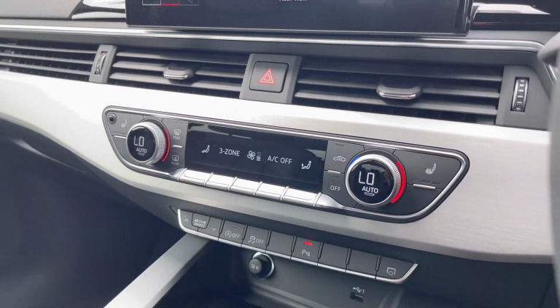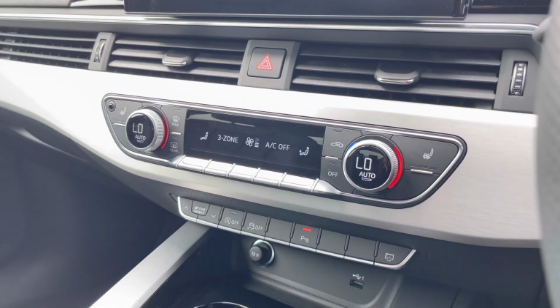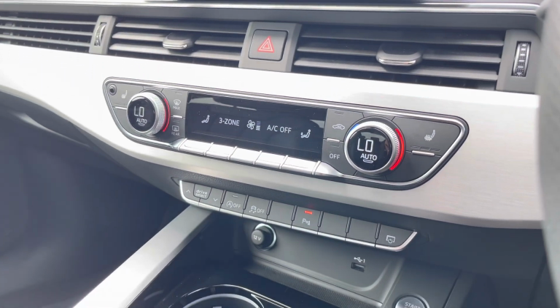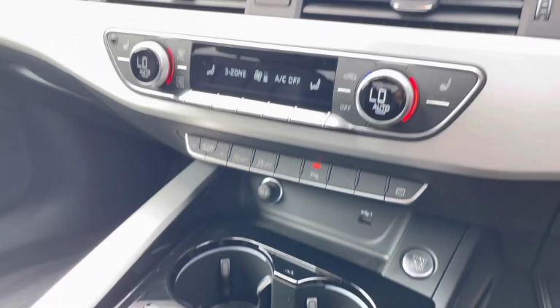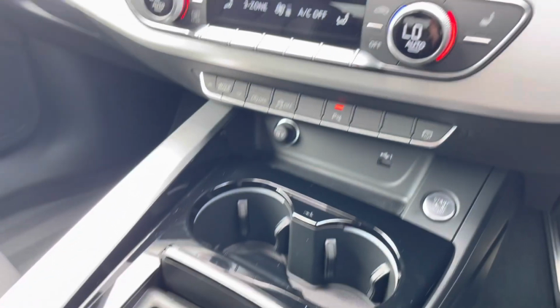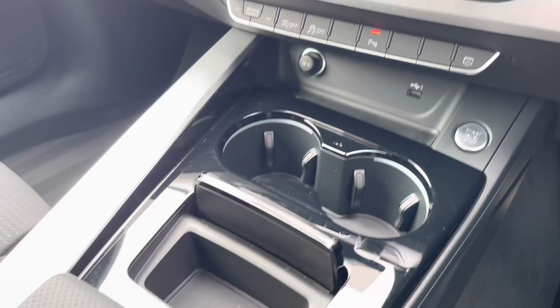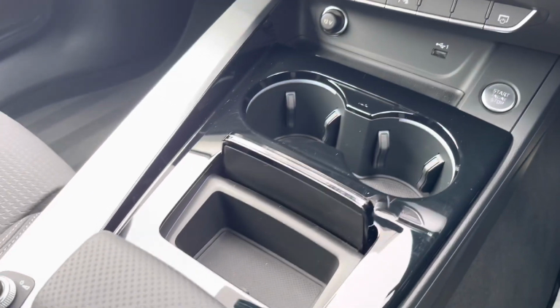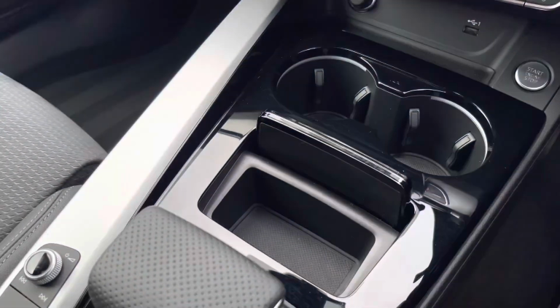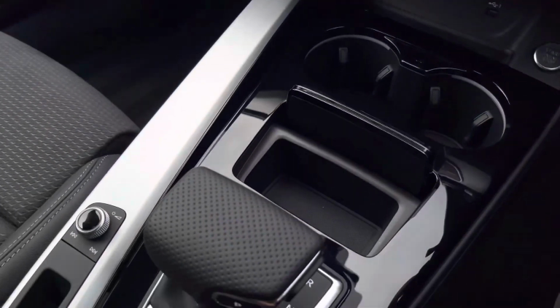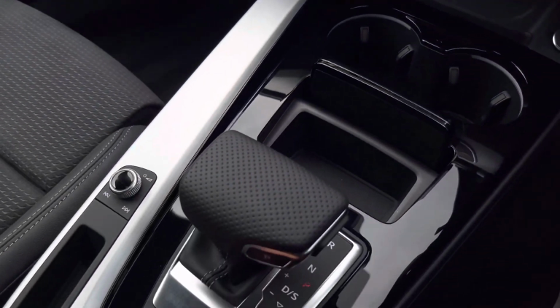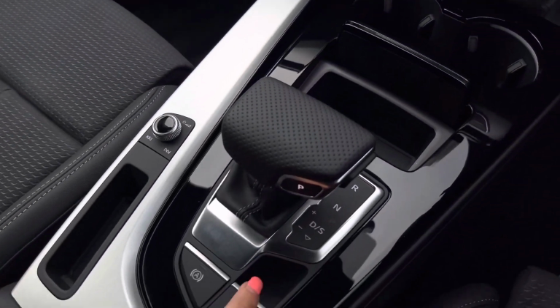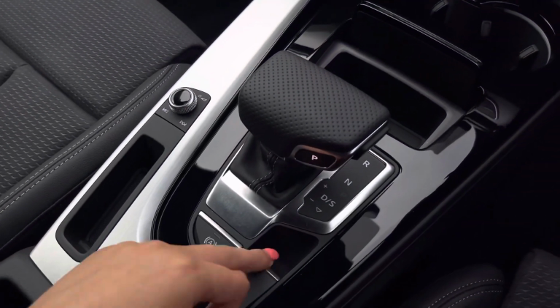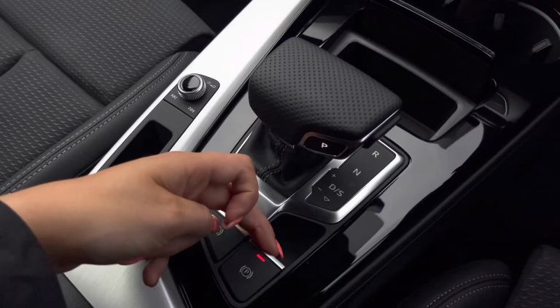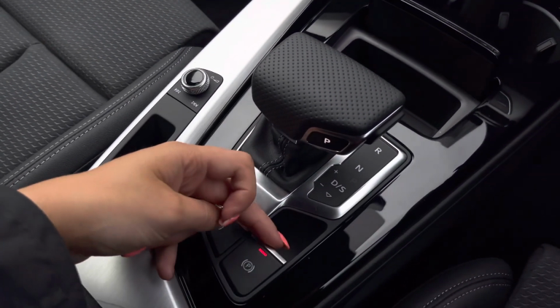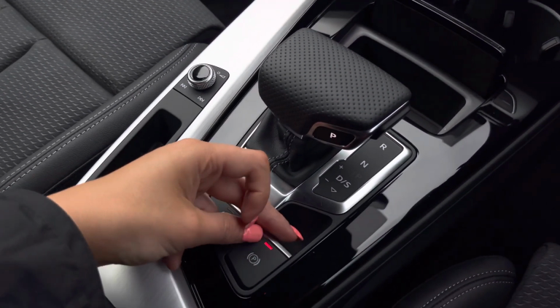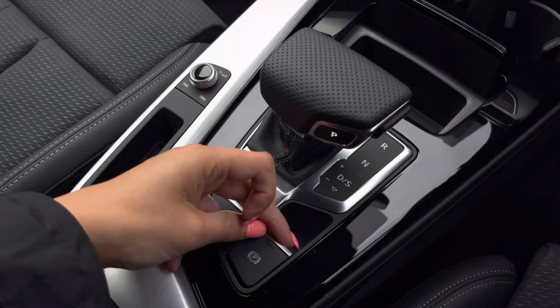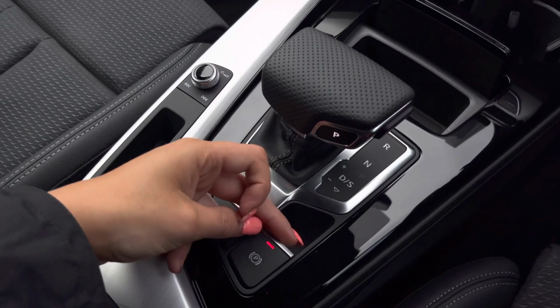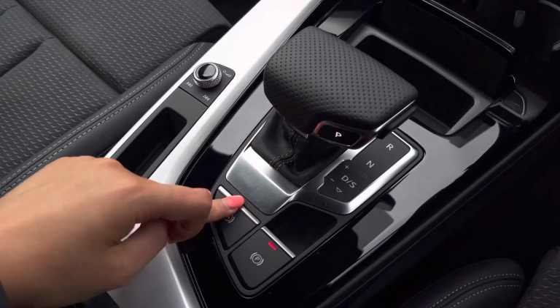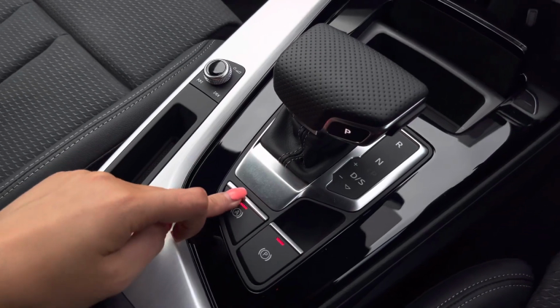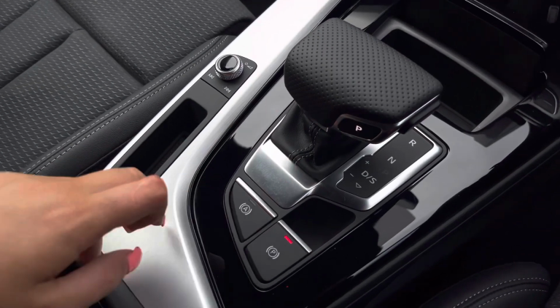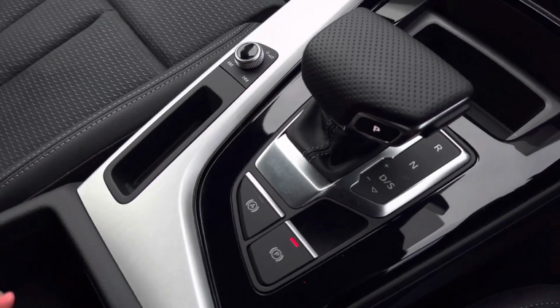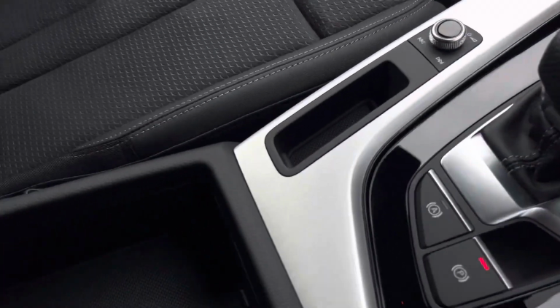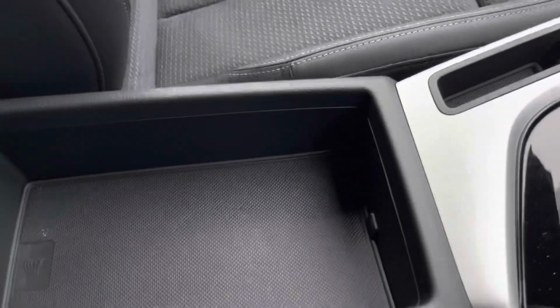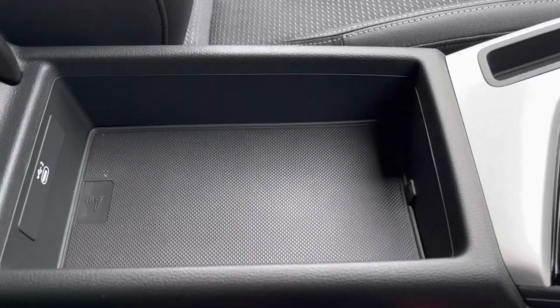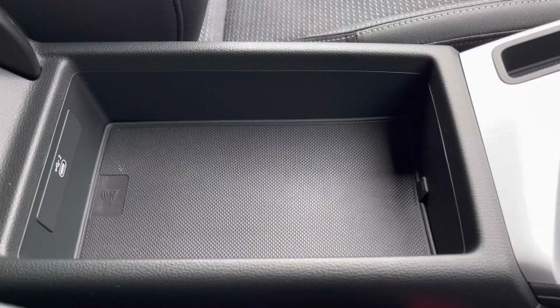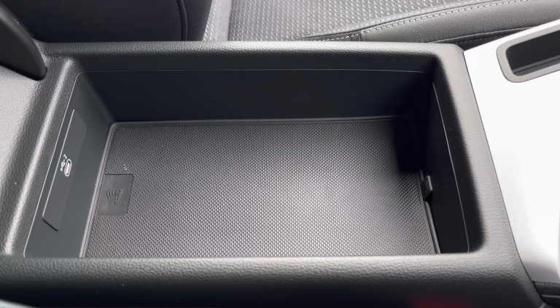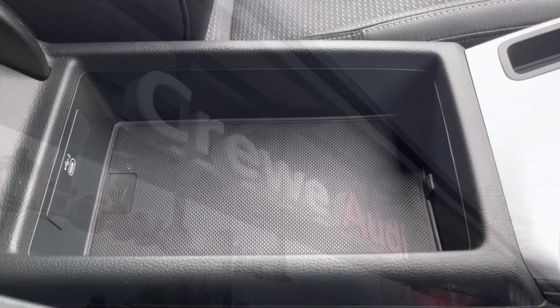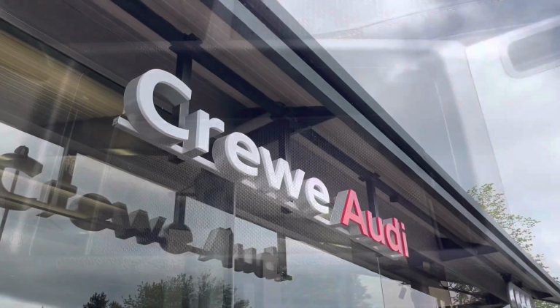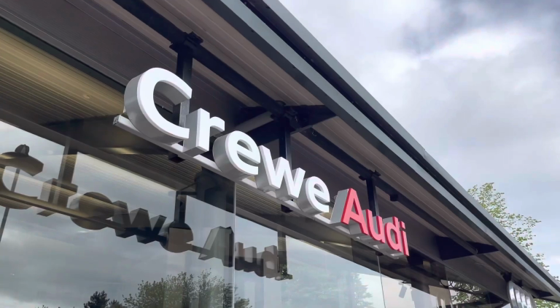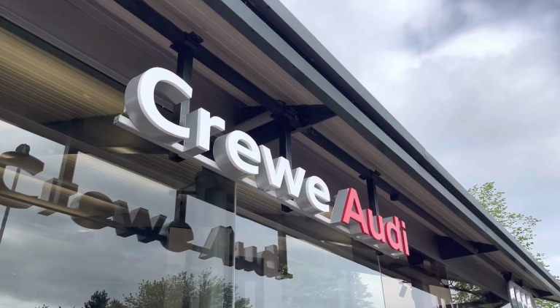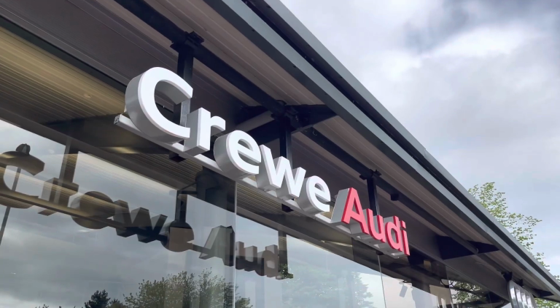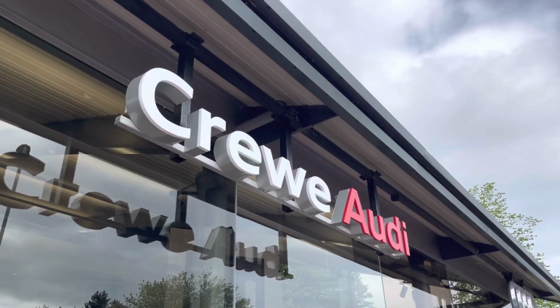Below that we have the three-zone climate control unit, and of course the two front sports seats are heated. We have two cup holders, the electronic handbrake, and hill hold assist, as well as some extra storage underneath the armrest, suitable for a purse, wallet, or even a mobile phone.